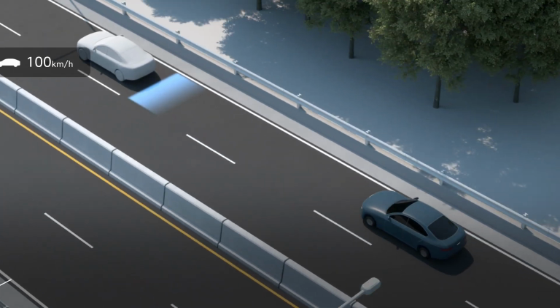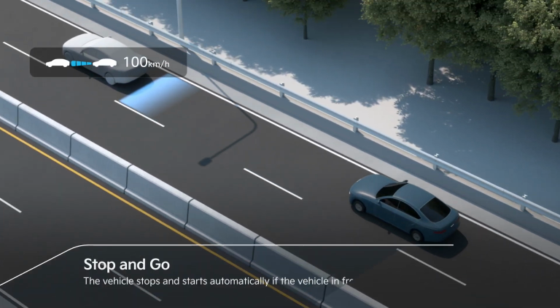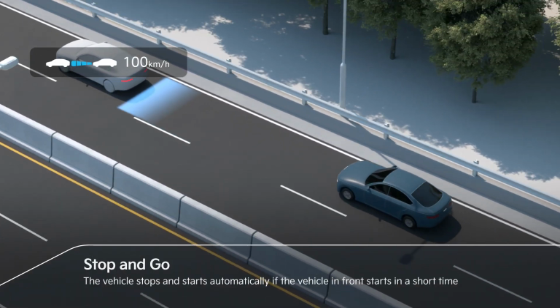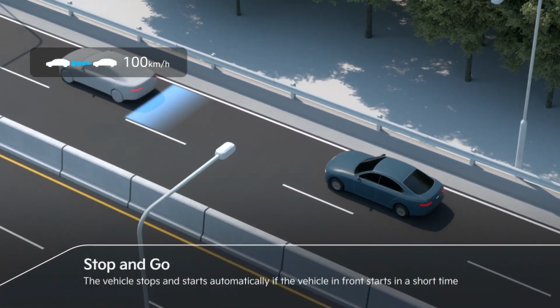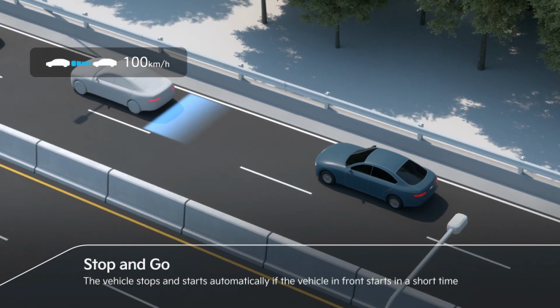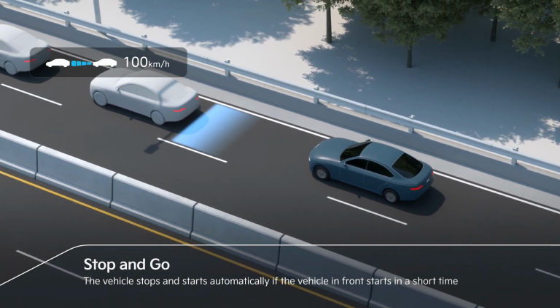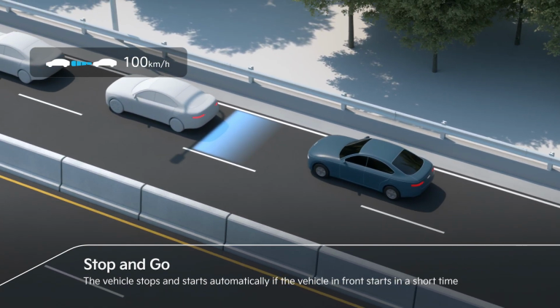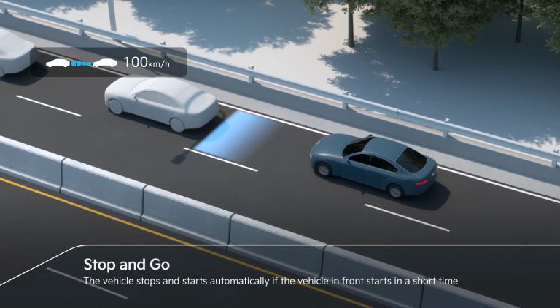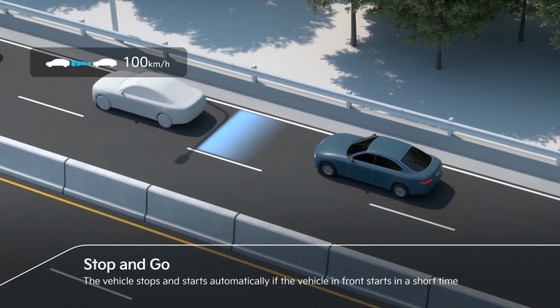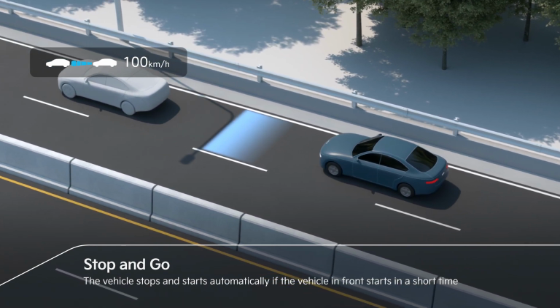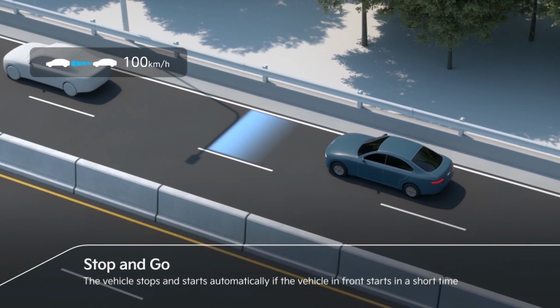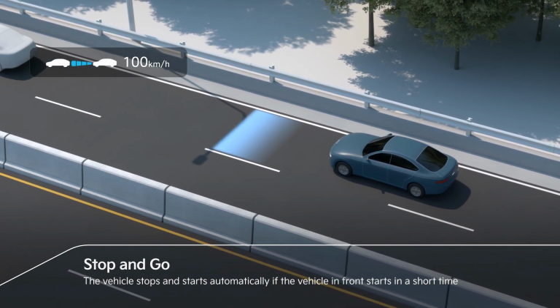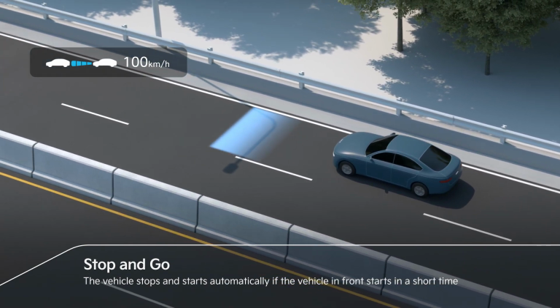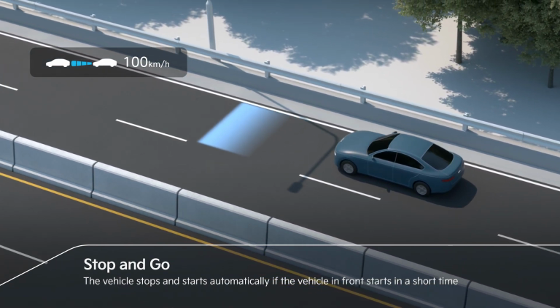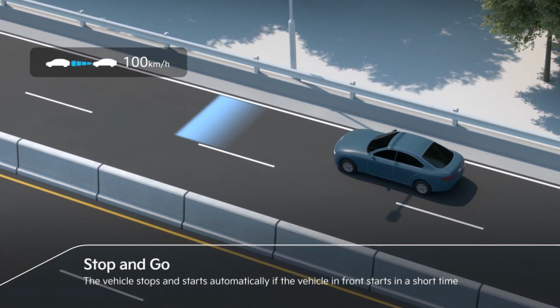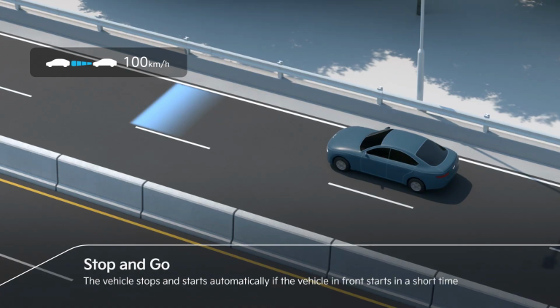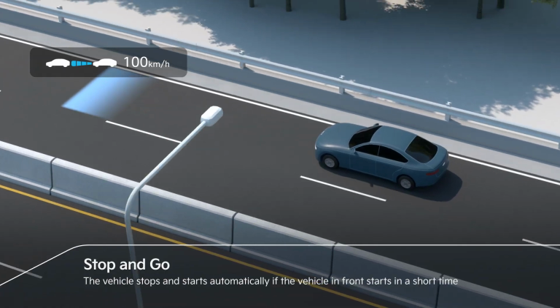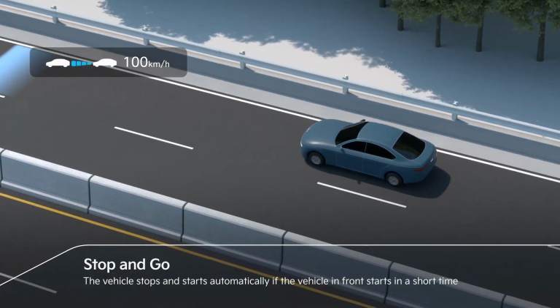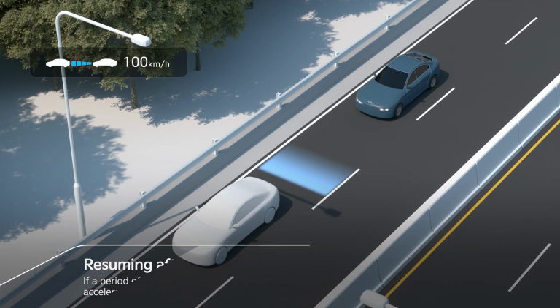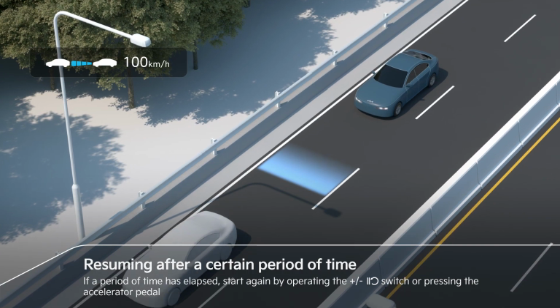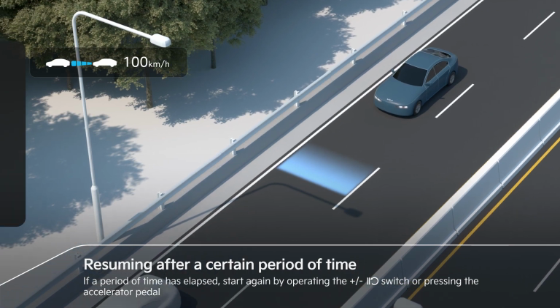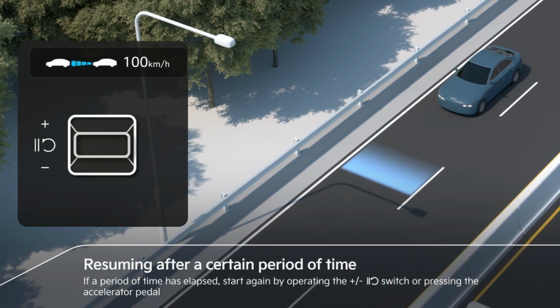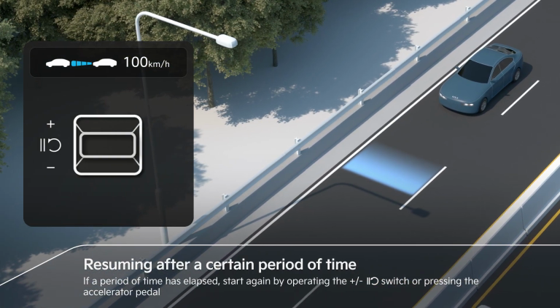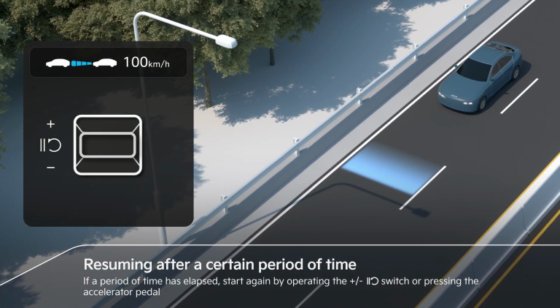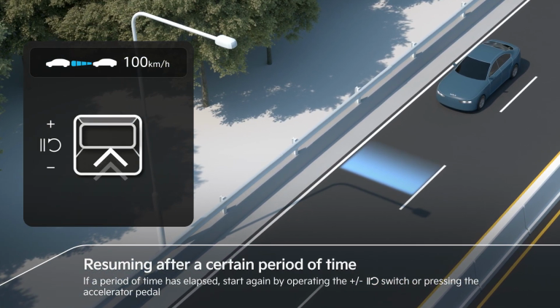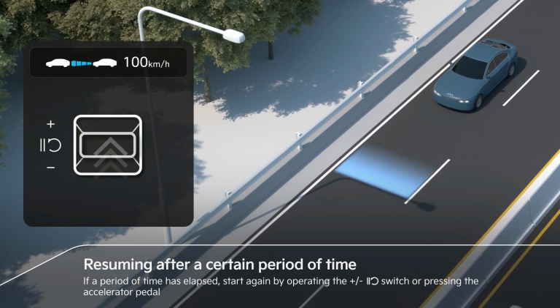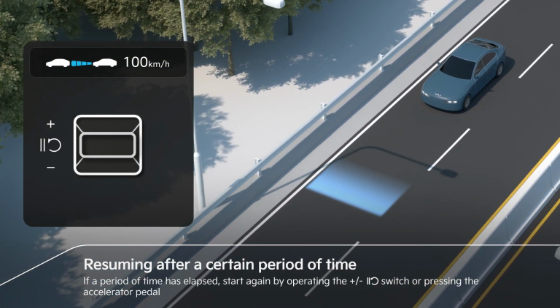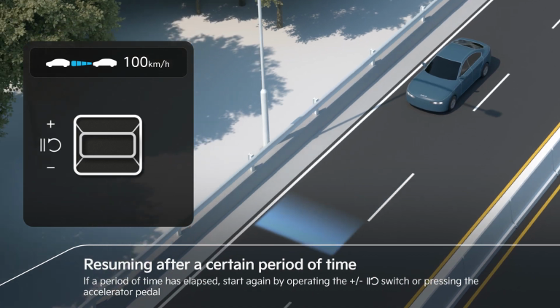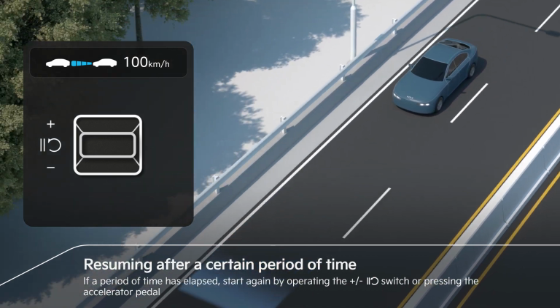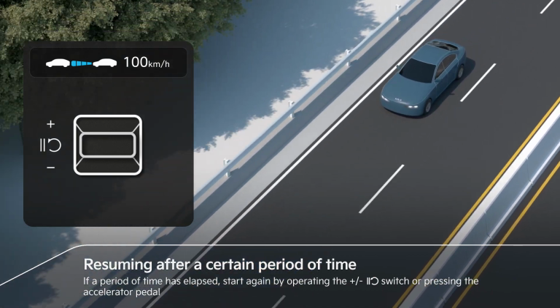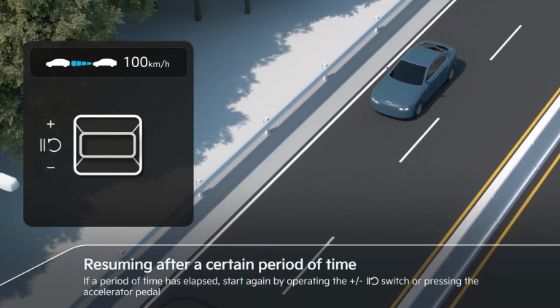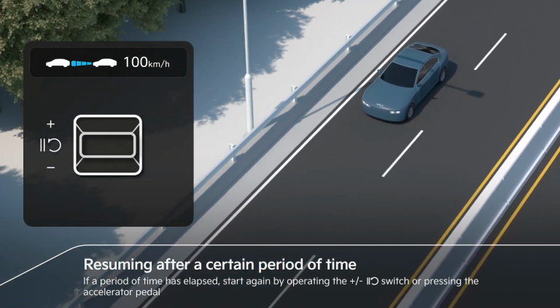The vehicle stops and starts automatically if the vehicle in front leaves within a short time. If a period of time has elapsed, start again by operating the switch or pressing the accelerator pedal.